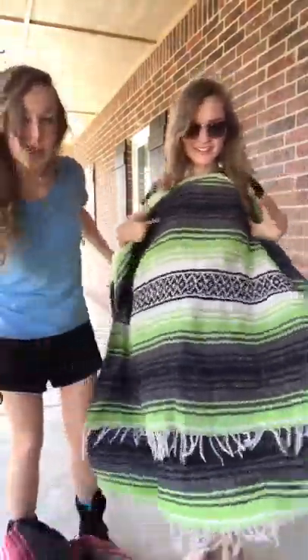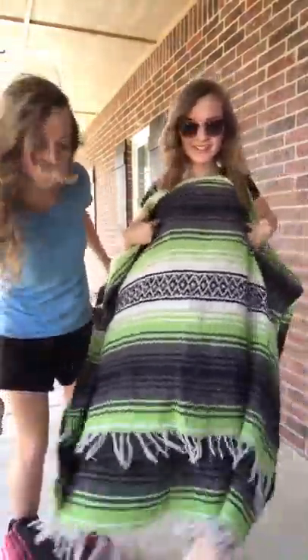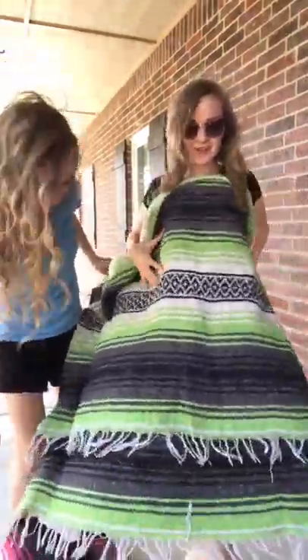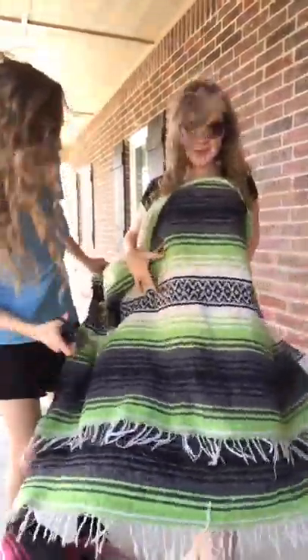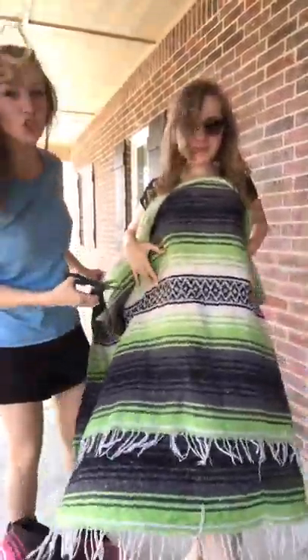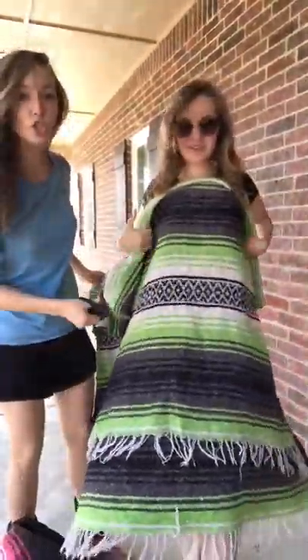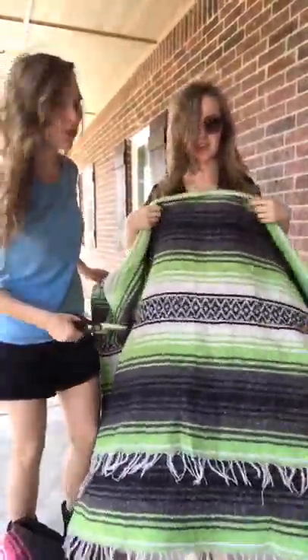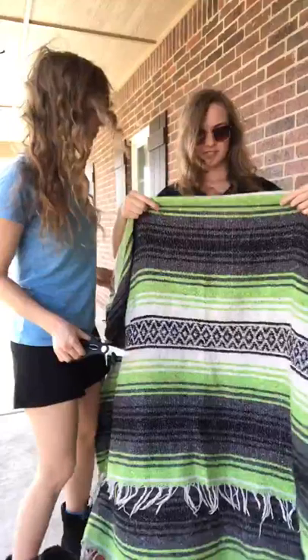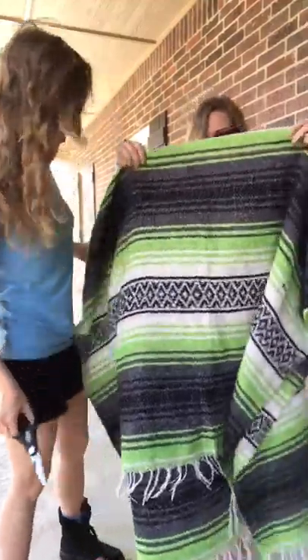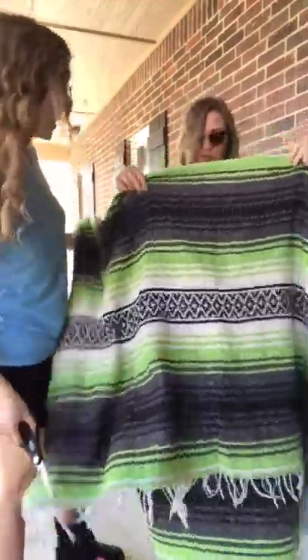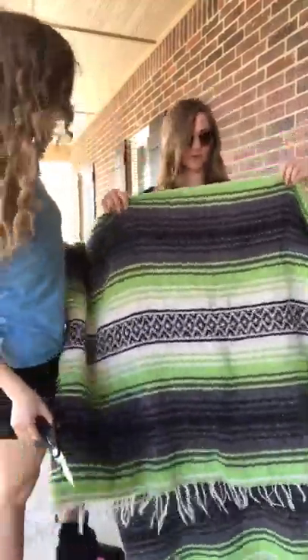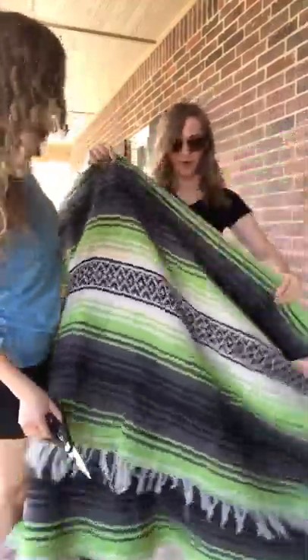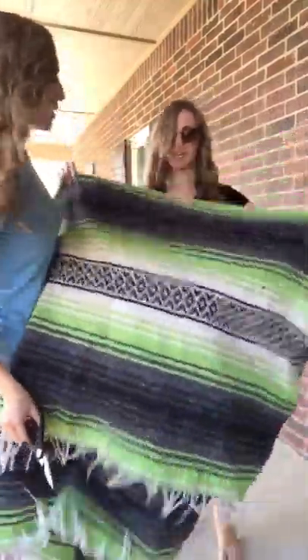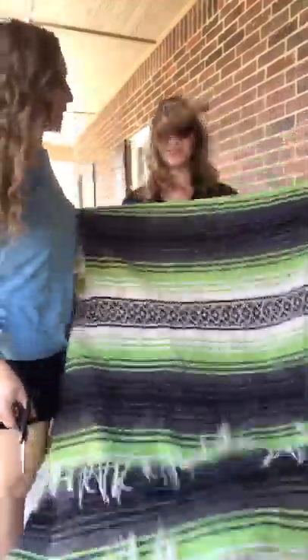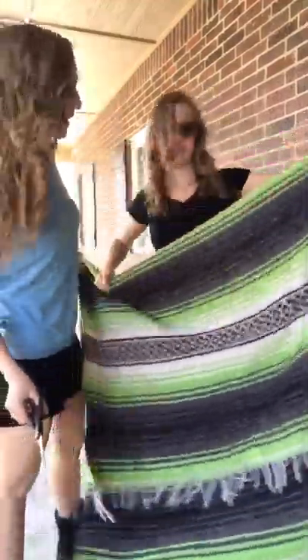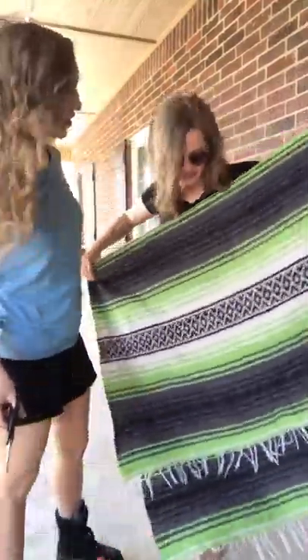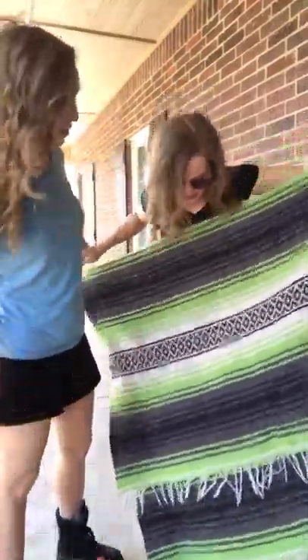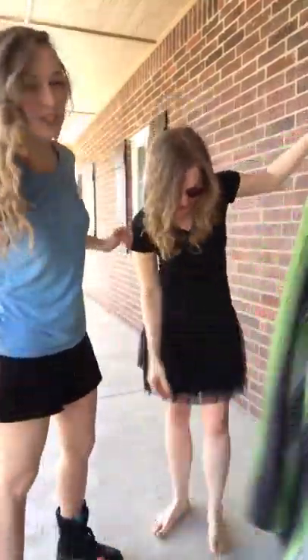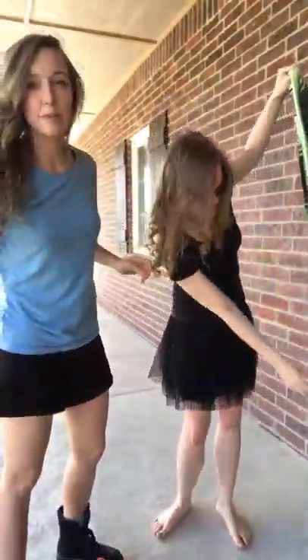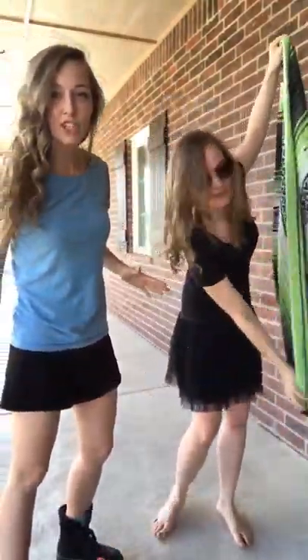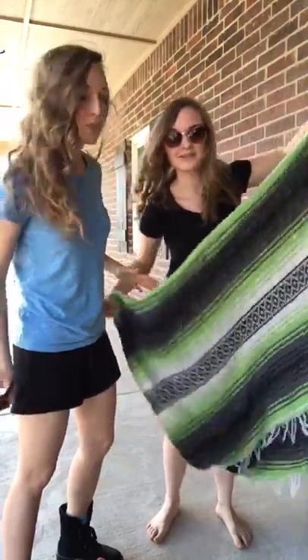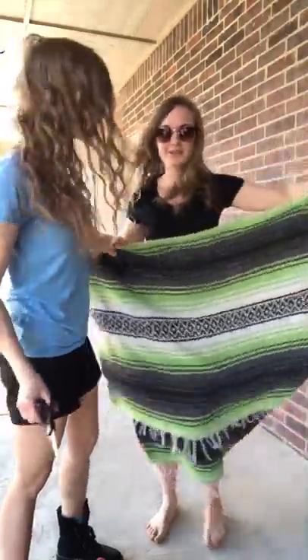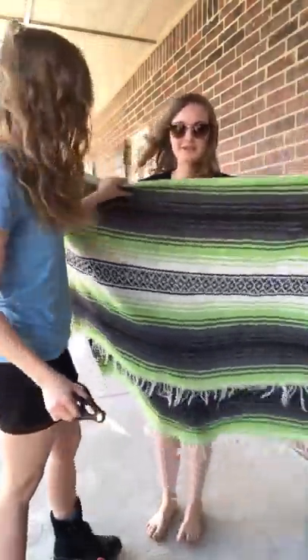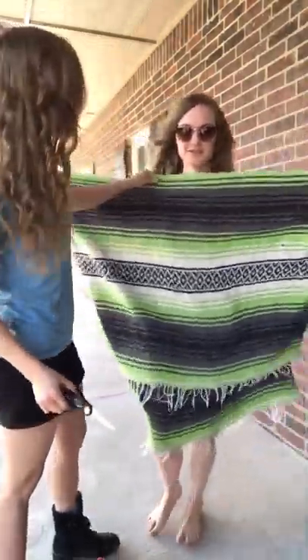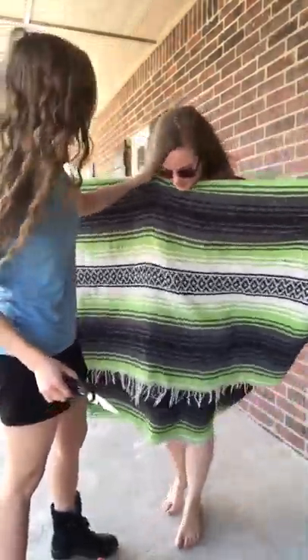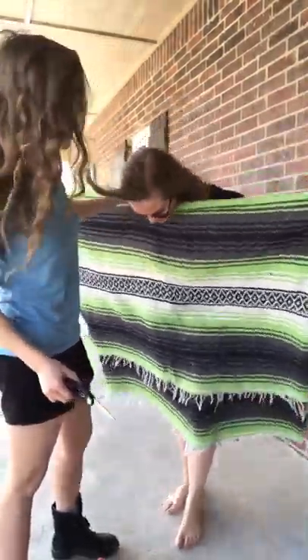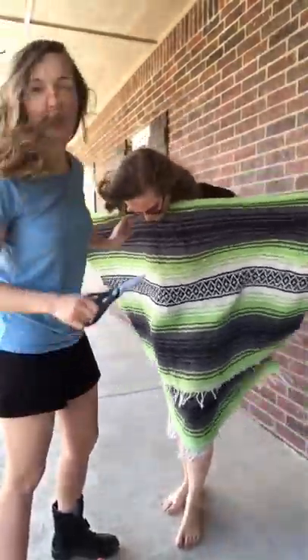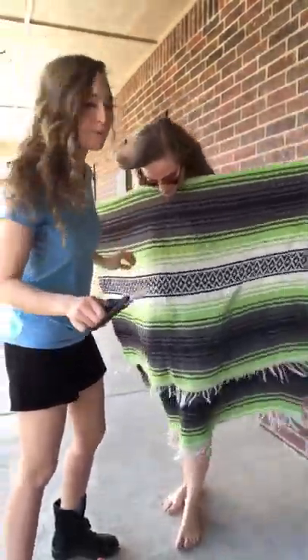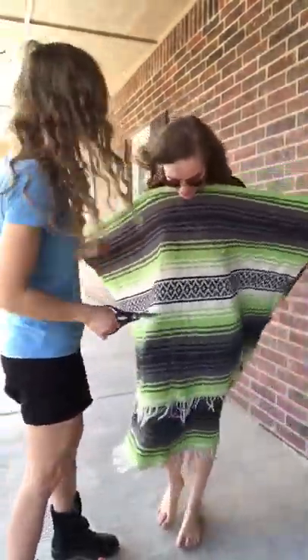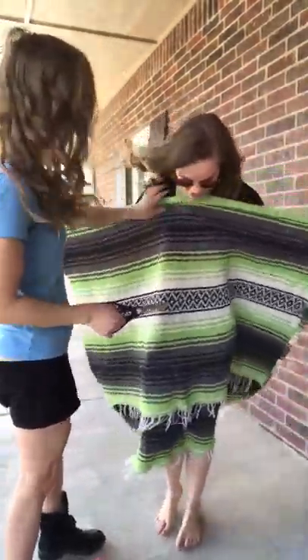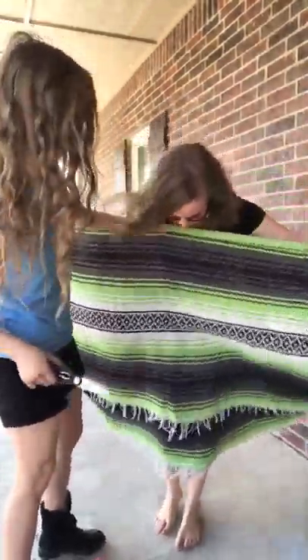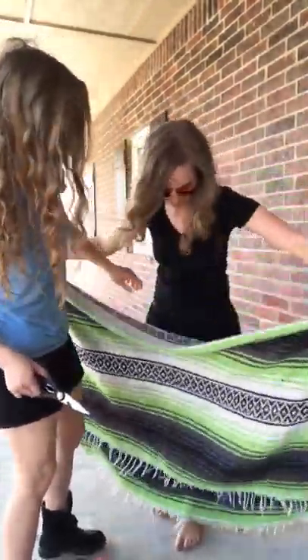We don't know how short we want it in the front. We gotta cut a head hole first. I know how to do it. I thought we should wait until I have a professional who knows how to do this kind of stuff, but hey, let's do it now.